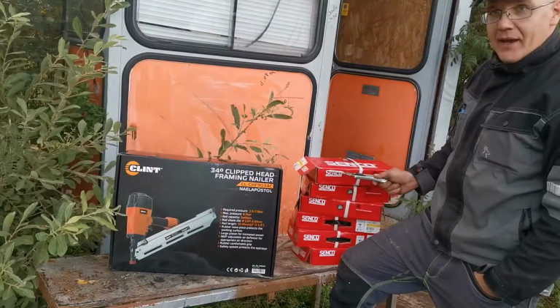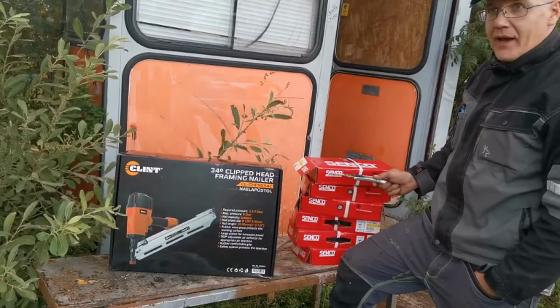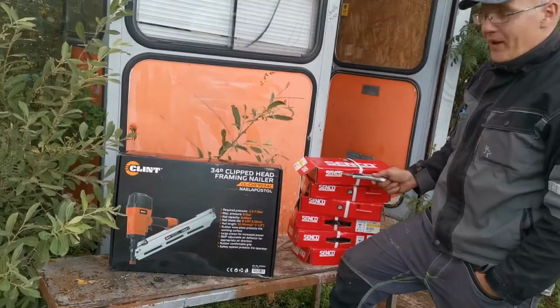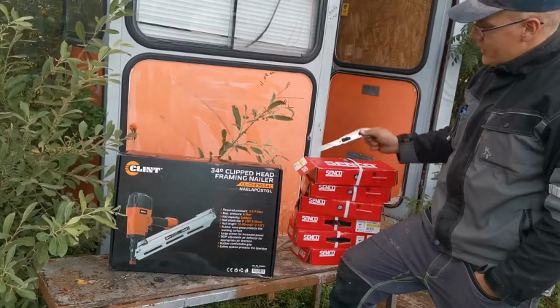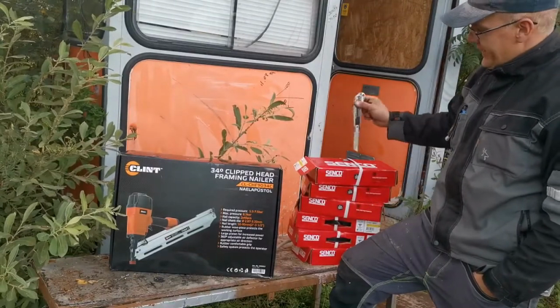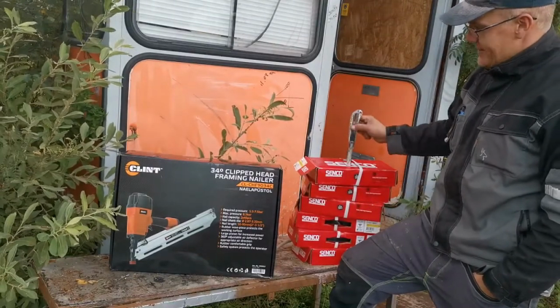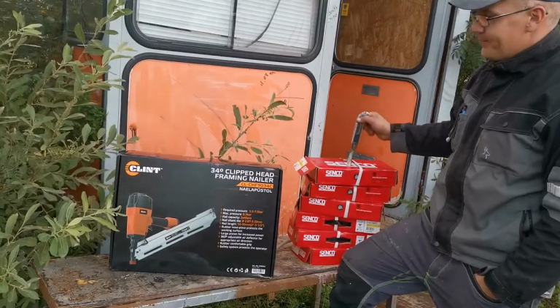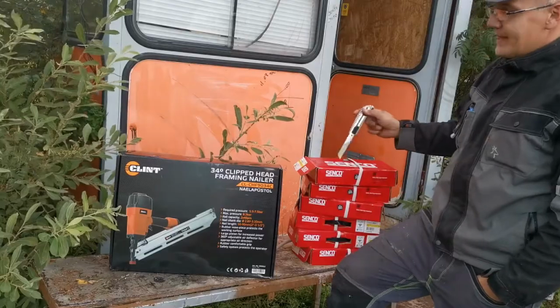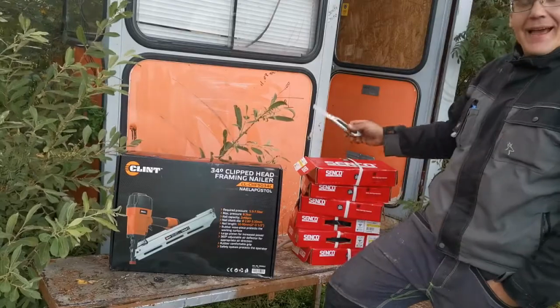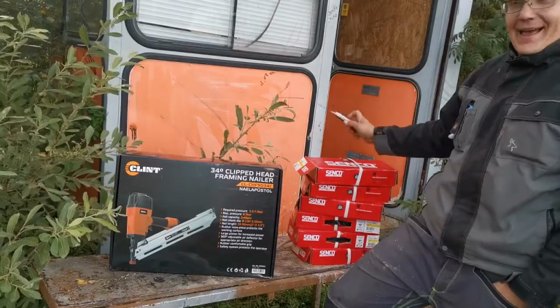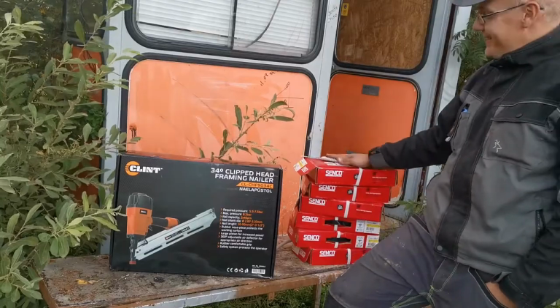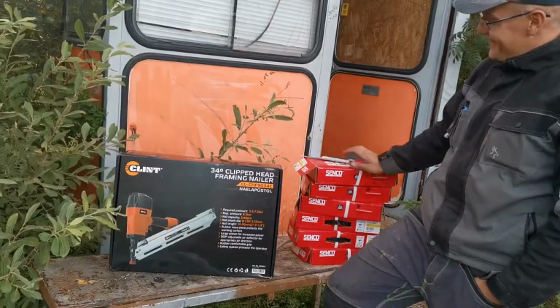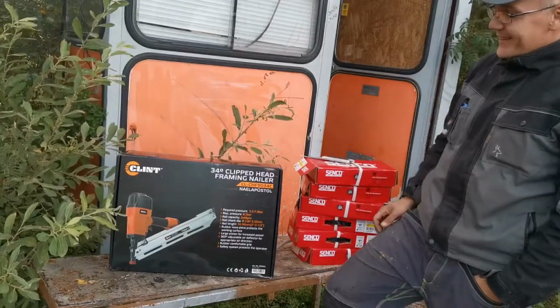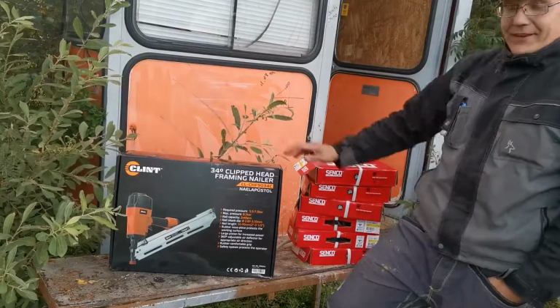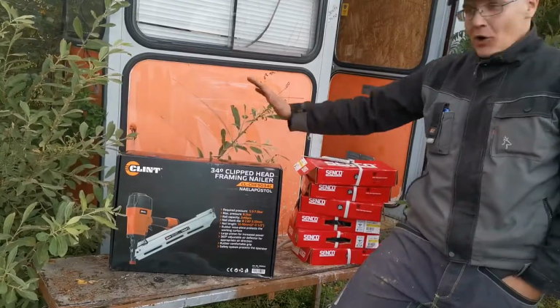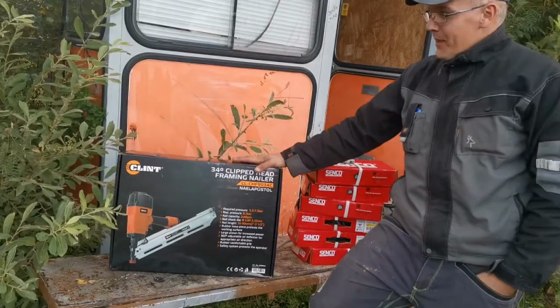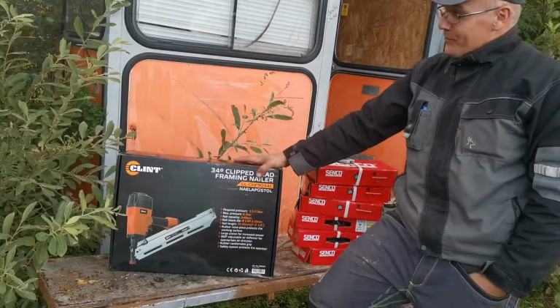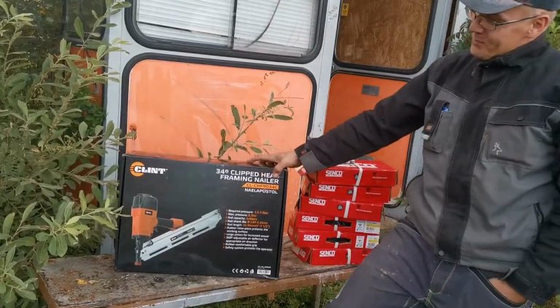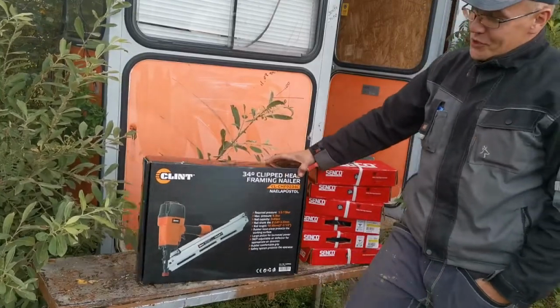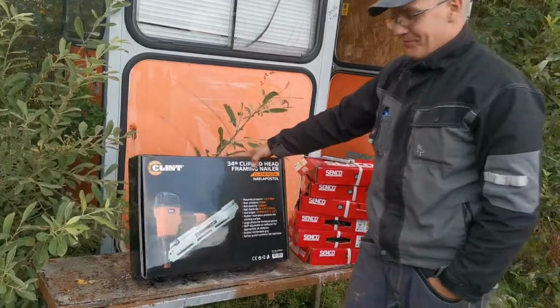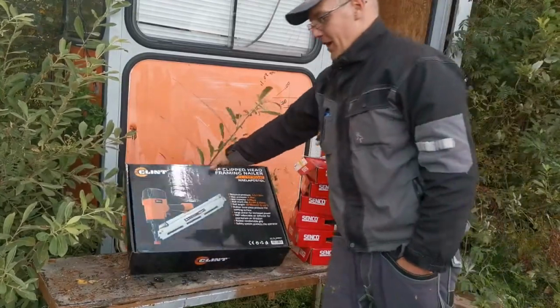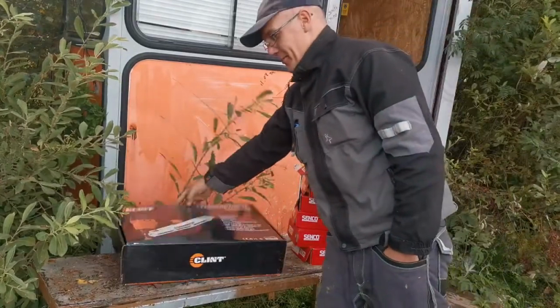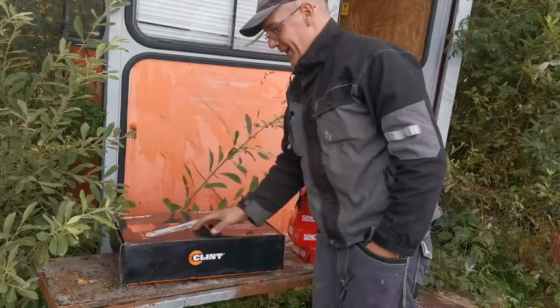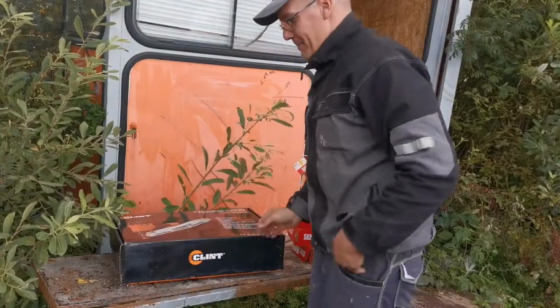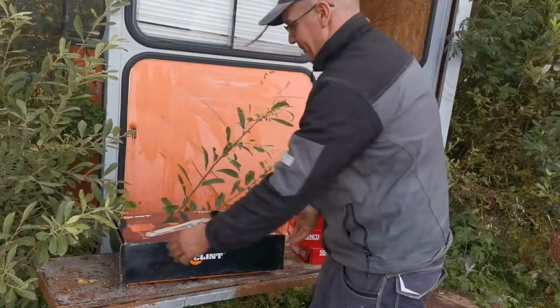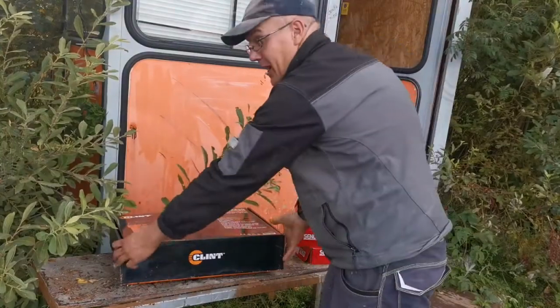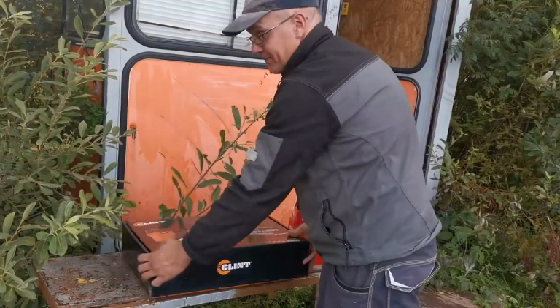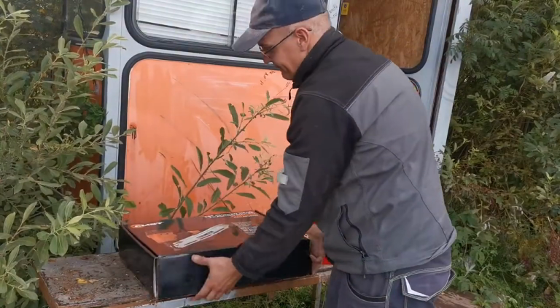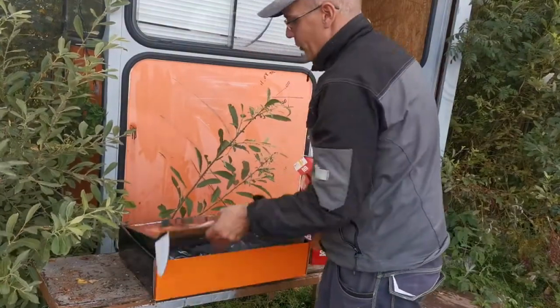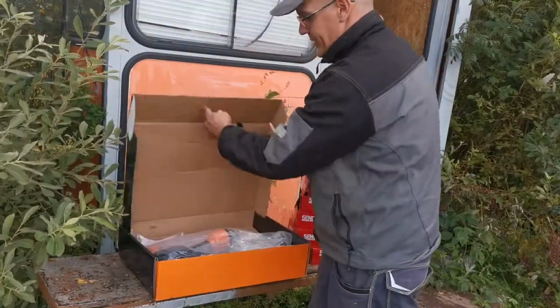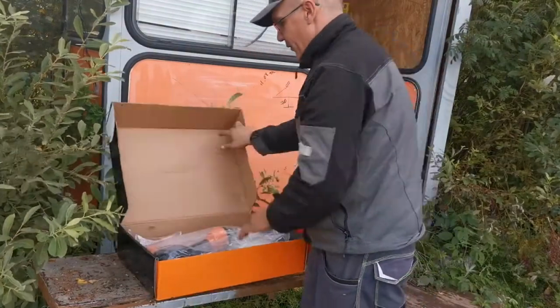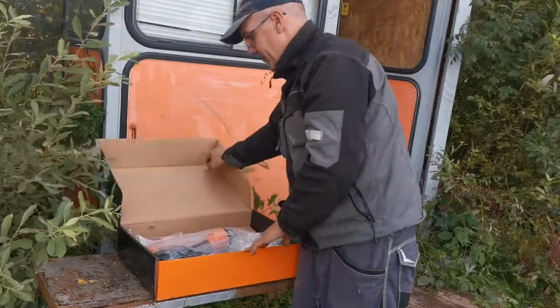12,000 nails. And if it holds up this much, I'm really happy. If not, who cares? It's 40 euros.